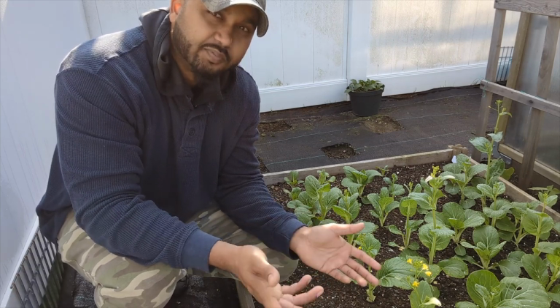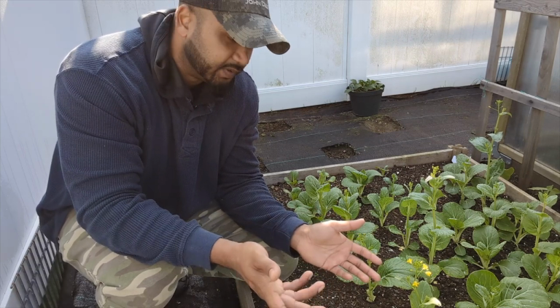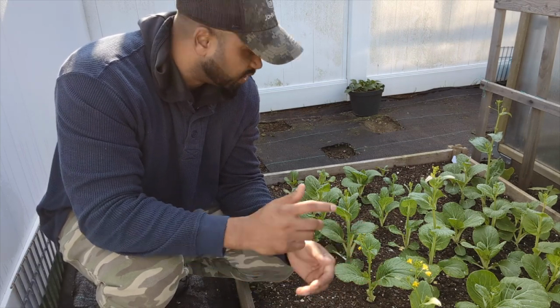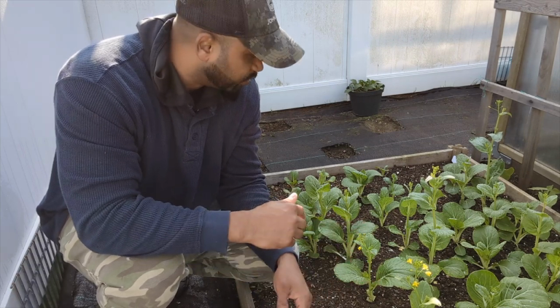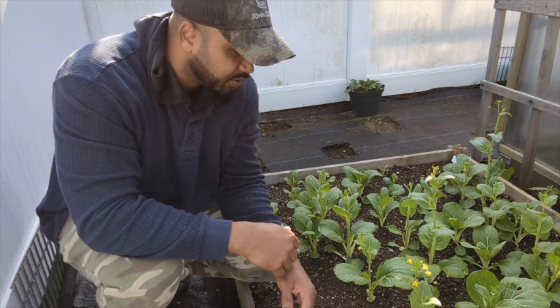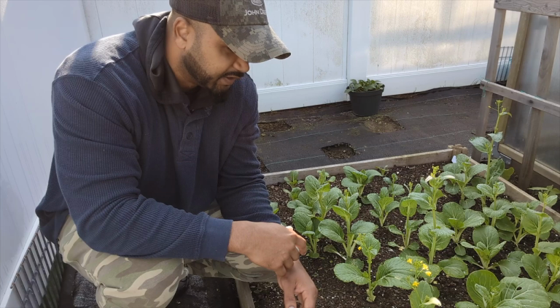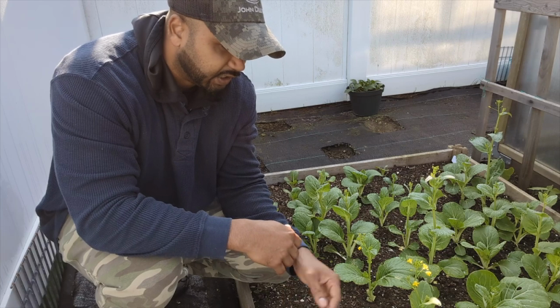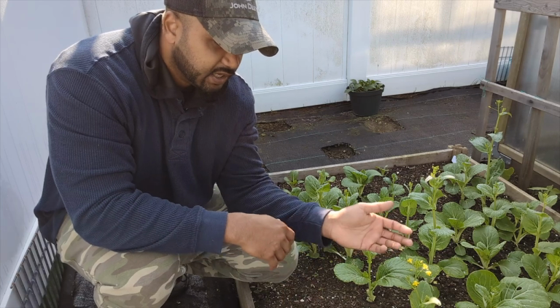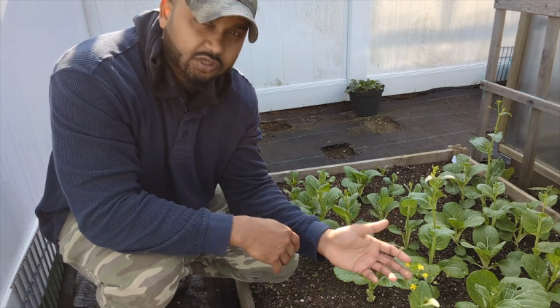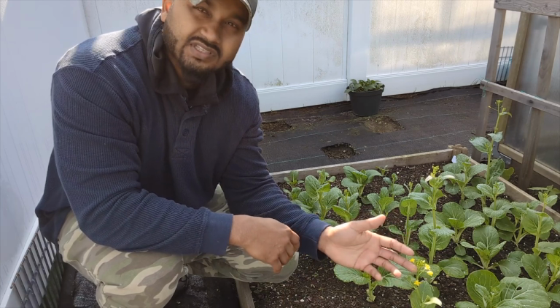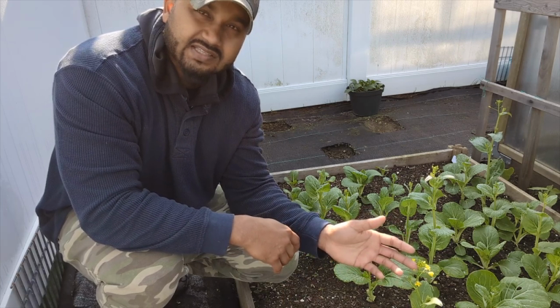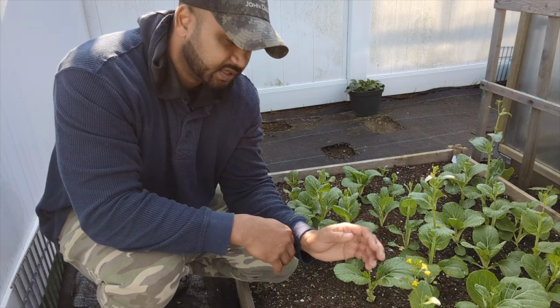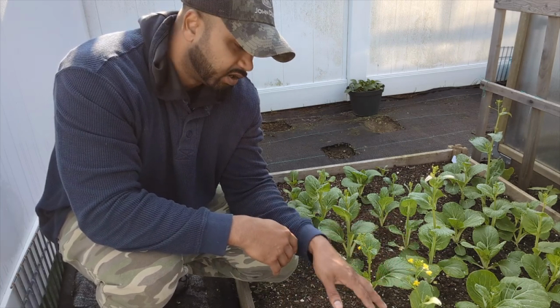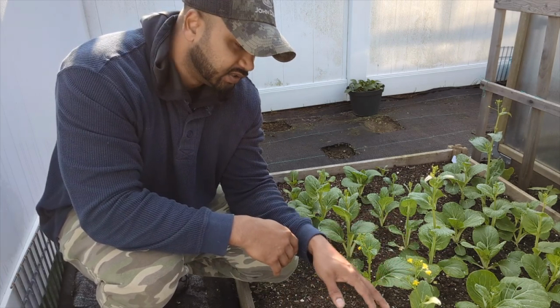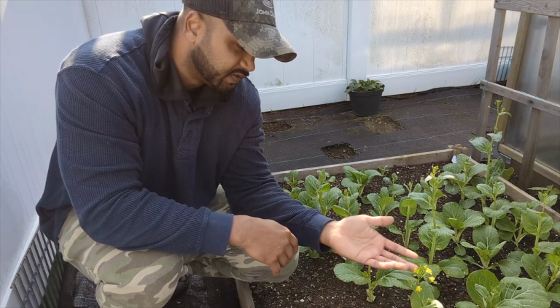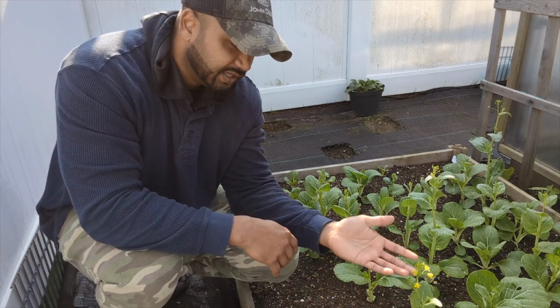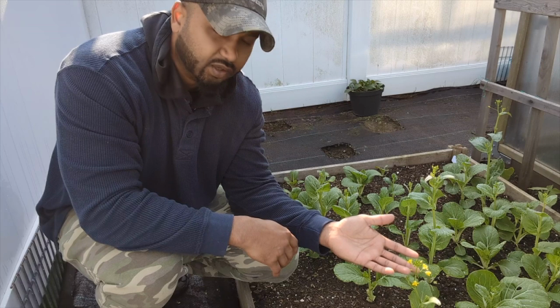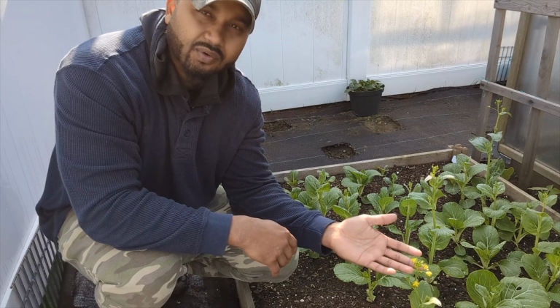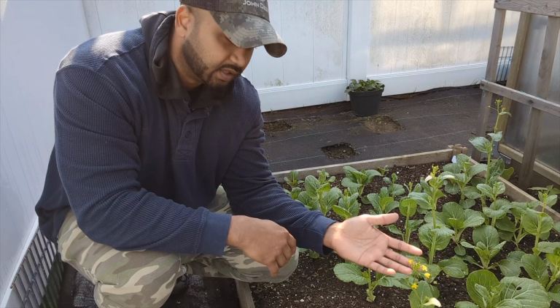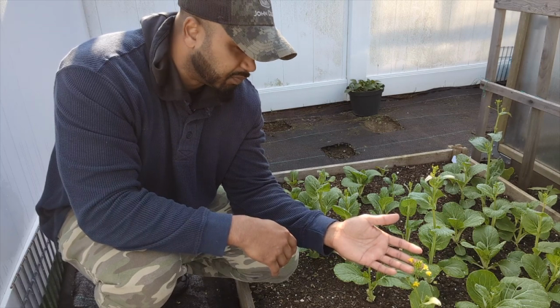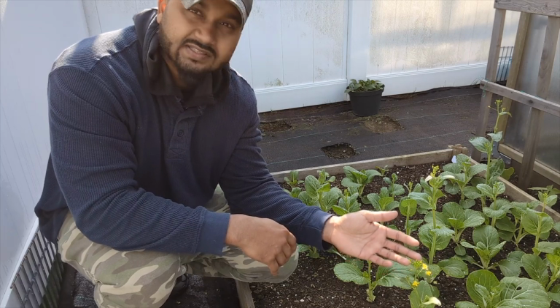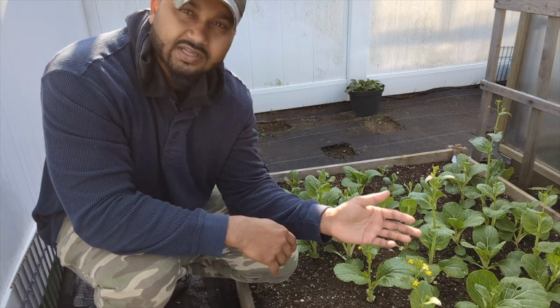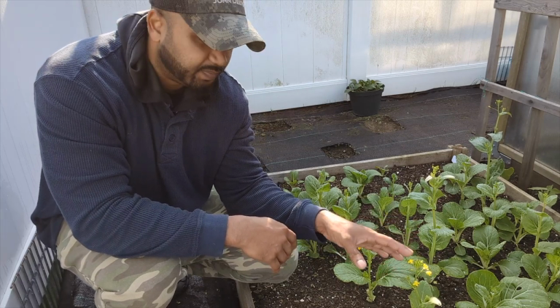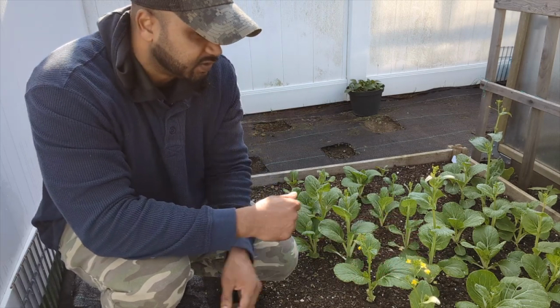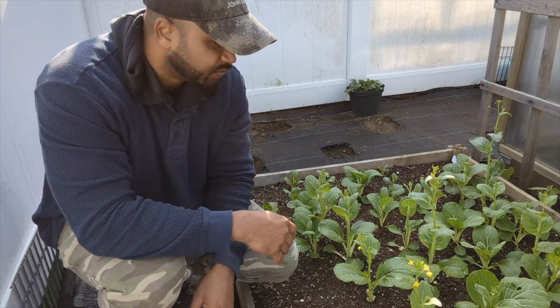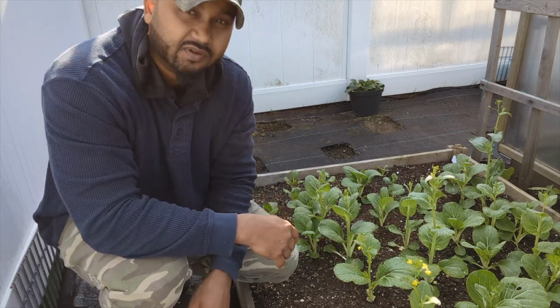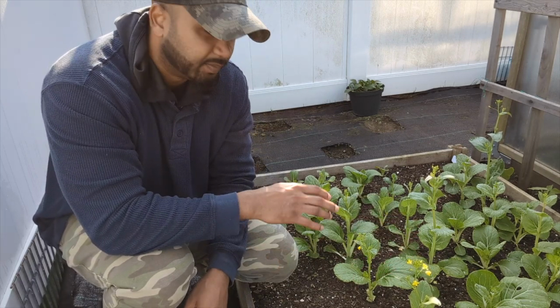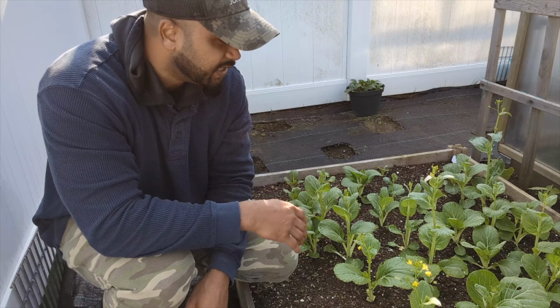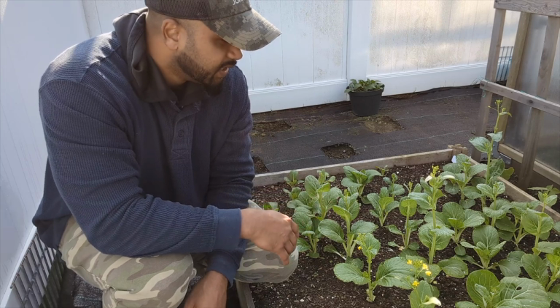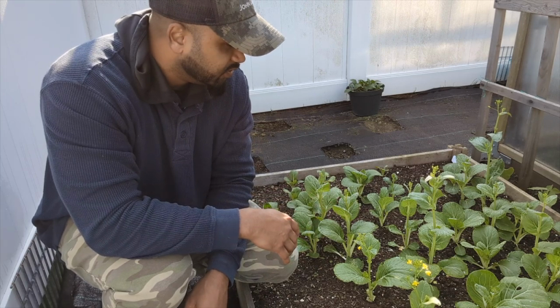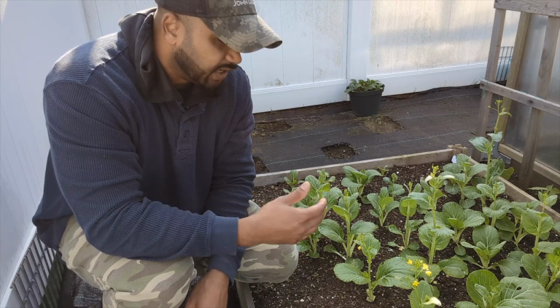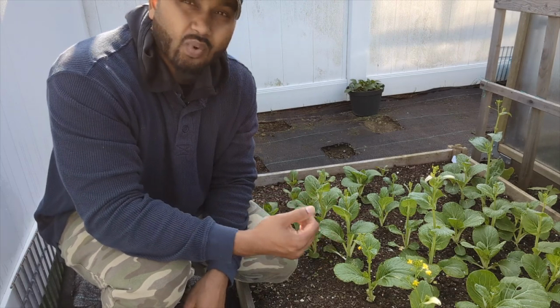What you can do is harvest all your plants if you need the space — pull out the plant, which I'm going to show you right now. Or if you need more seed, harvest all the leaves, leave the yellow flowers, and they'll grow into pods and you'll get seed pods you can store for later.